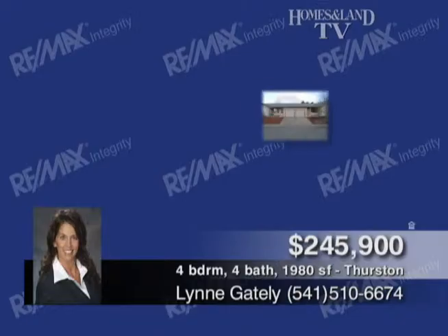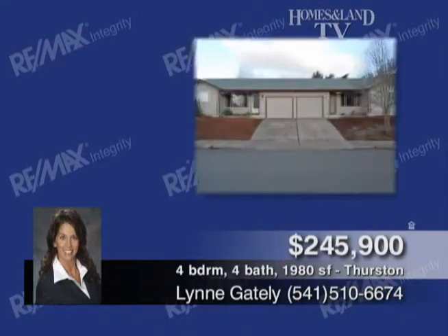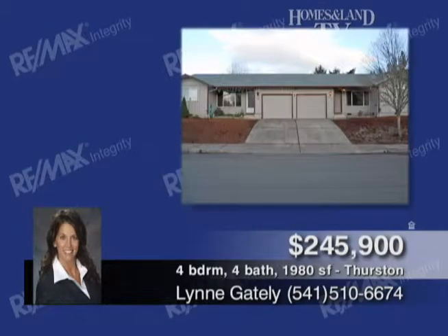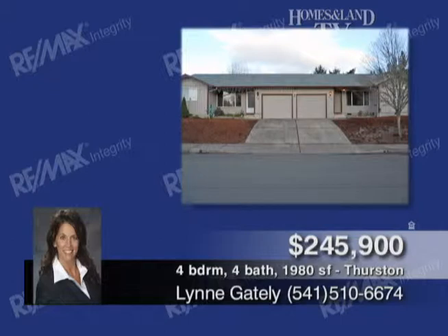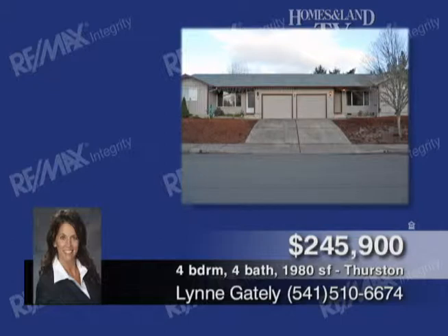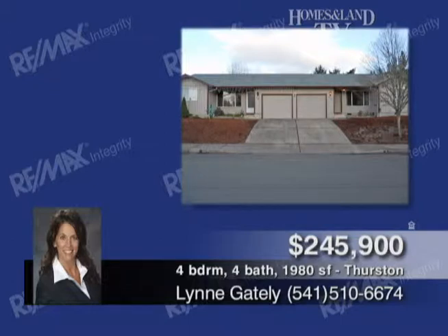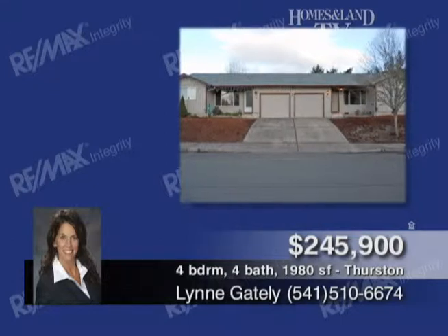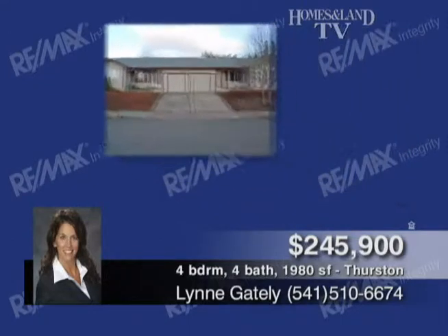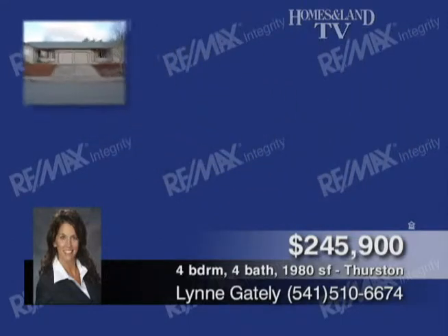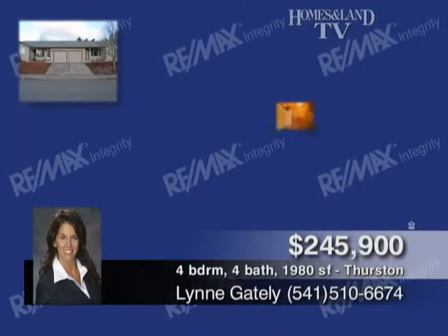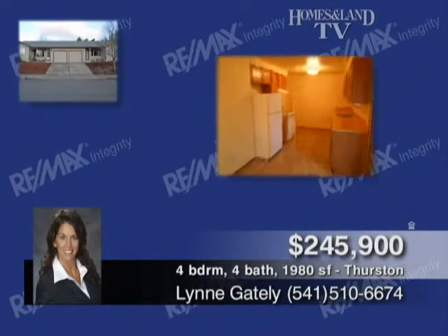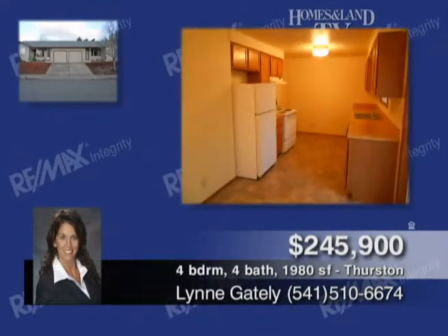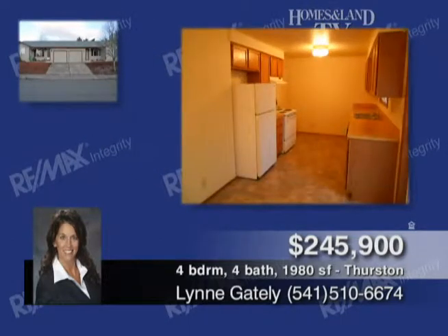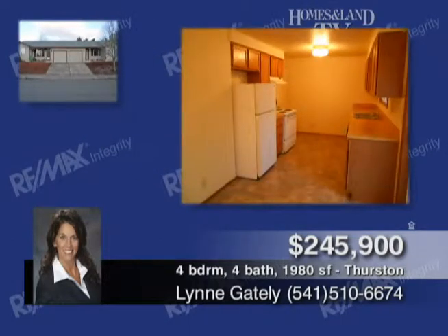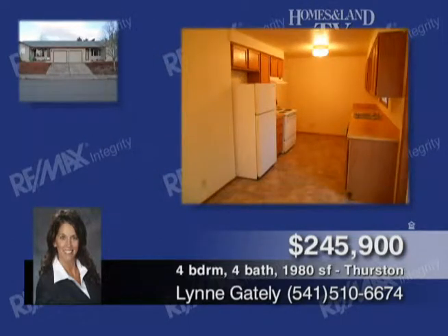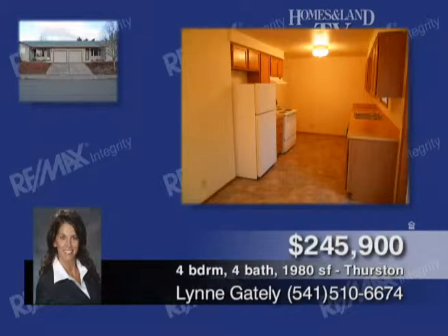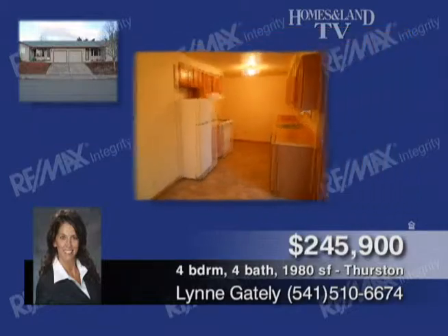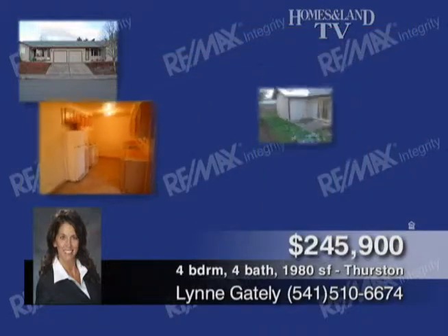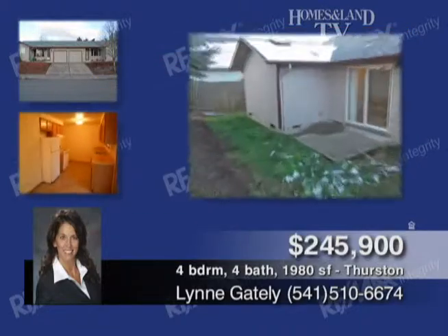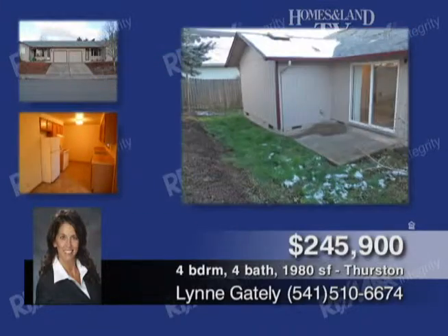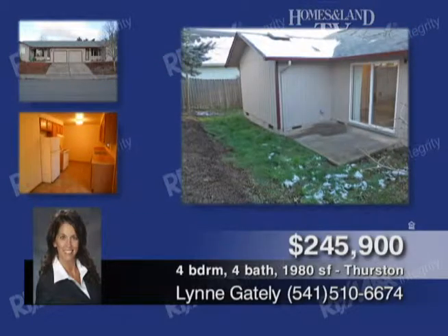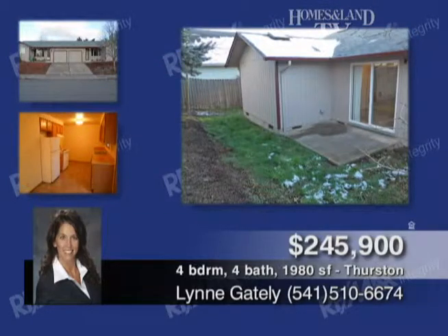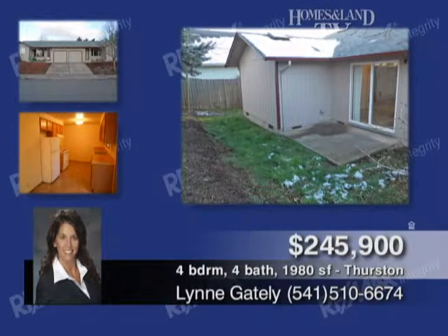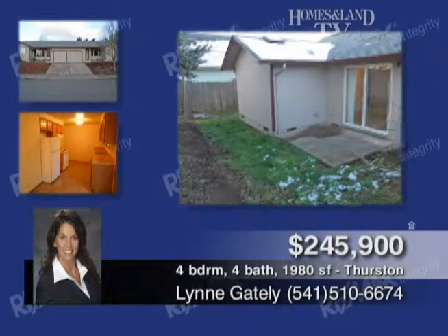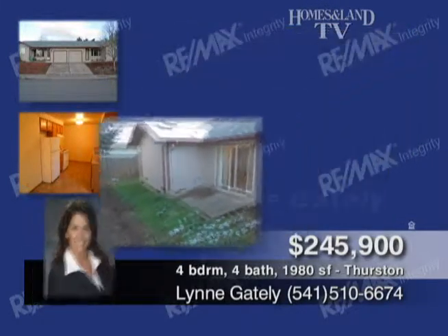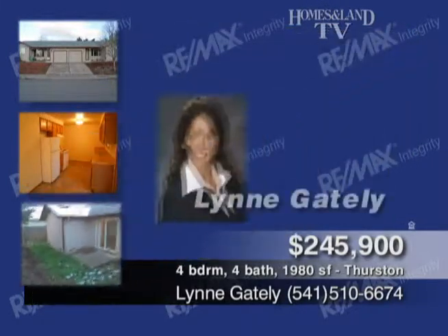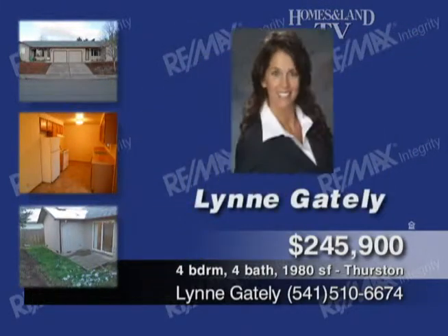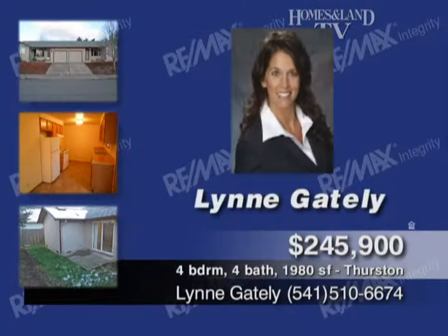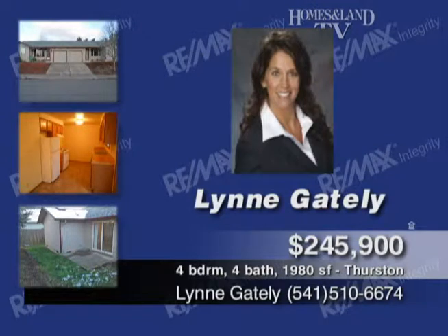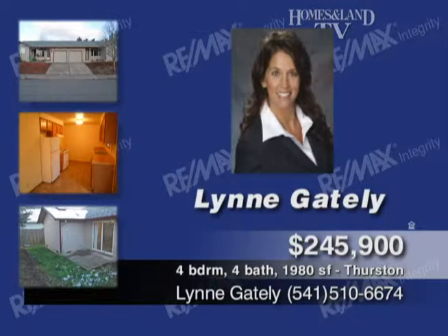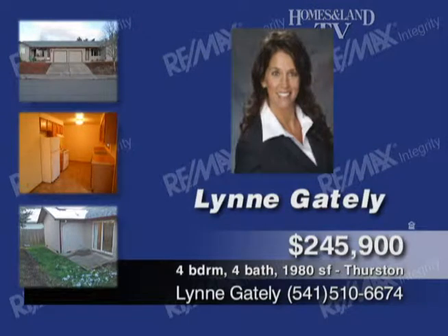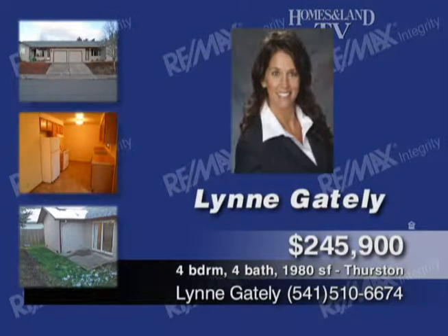You're invited to tour this convenient one-level duplex. Each unit has two bedrooms, two baths, master suite, large kitchen, eating area, and slider to a fenced back yard and a one-car garage. To arrange your tour, call Lynn Gately.